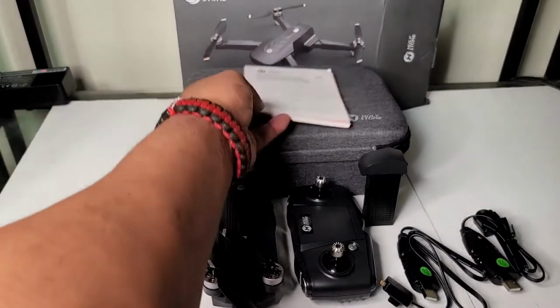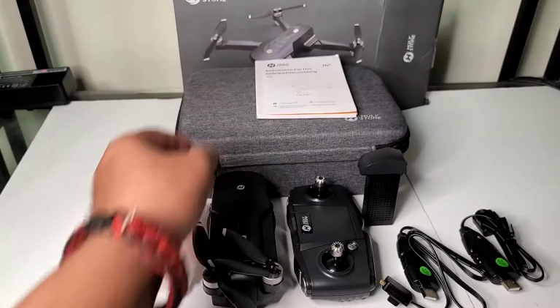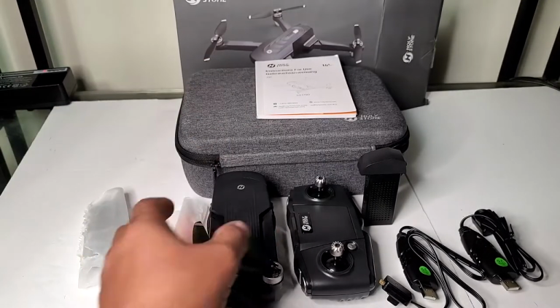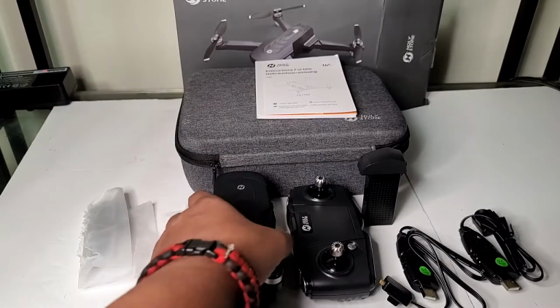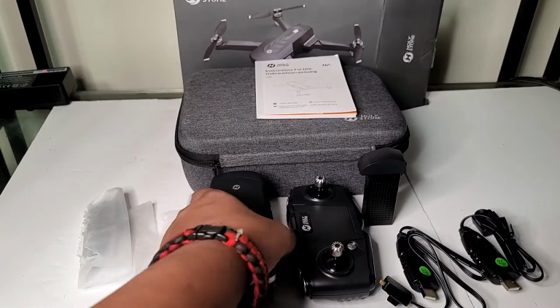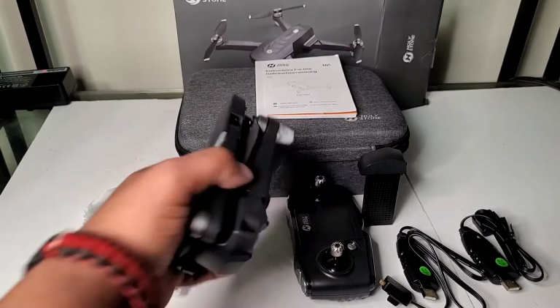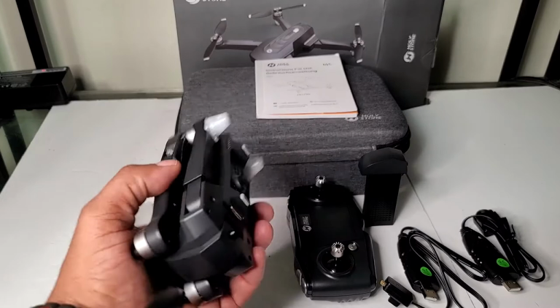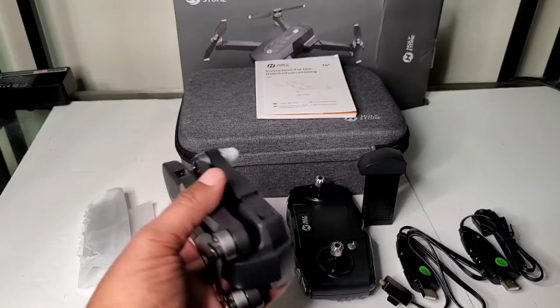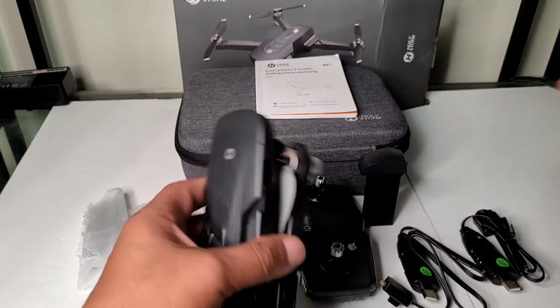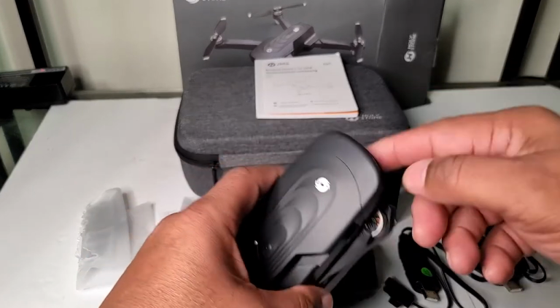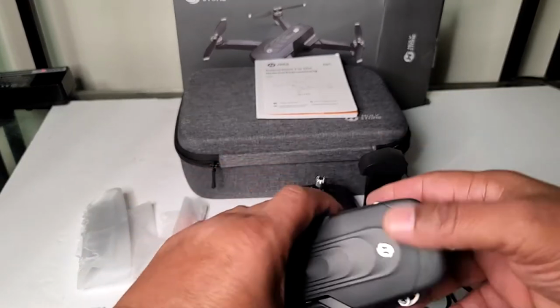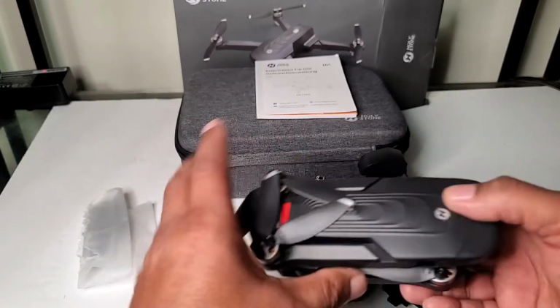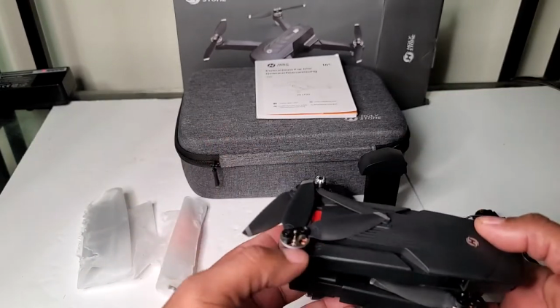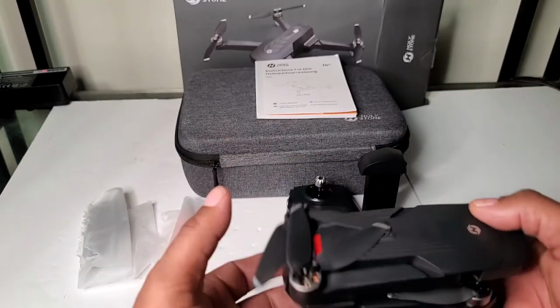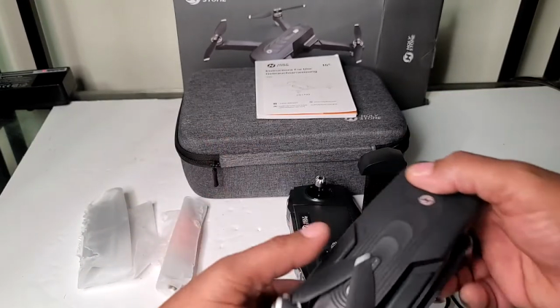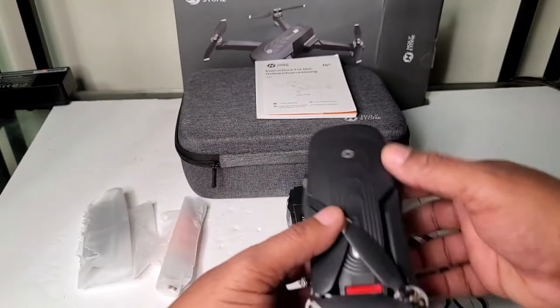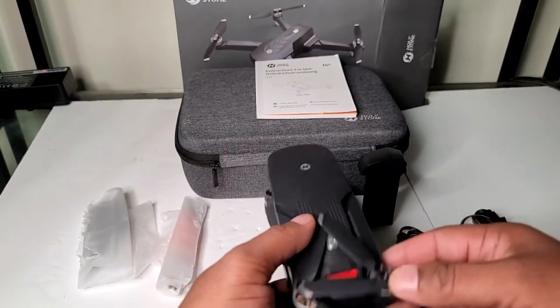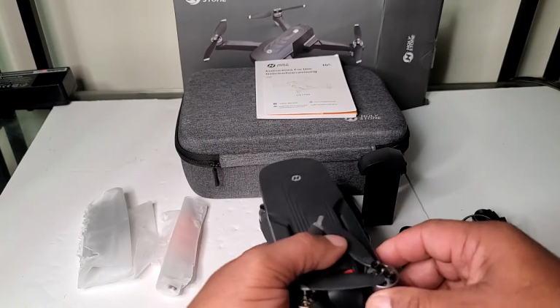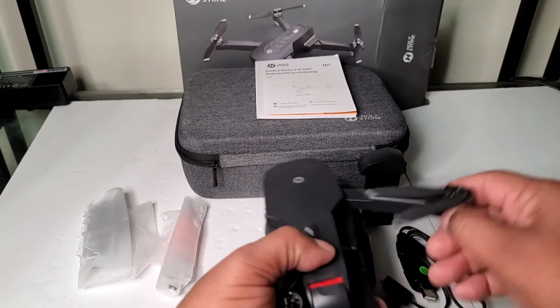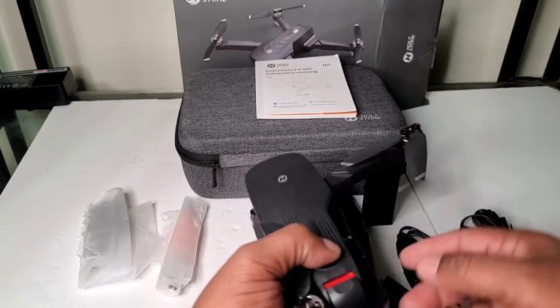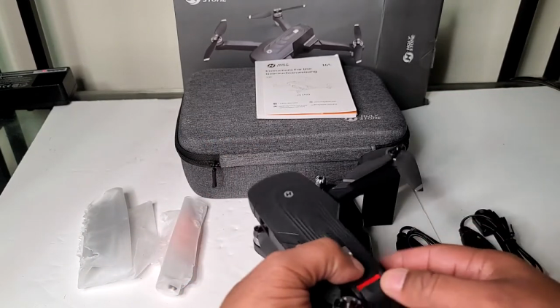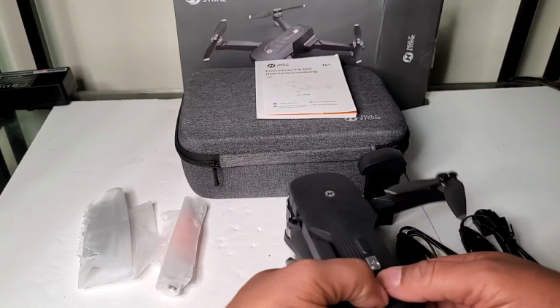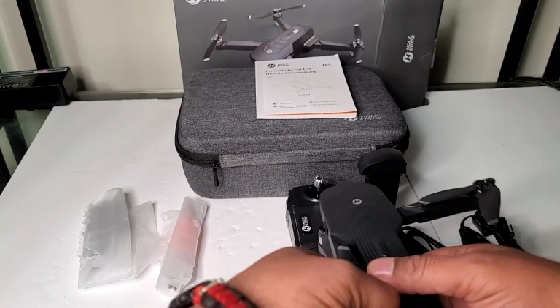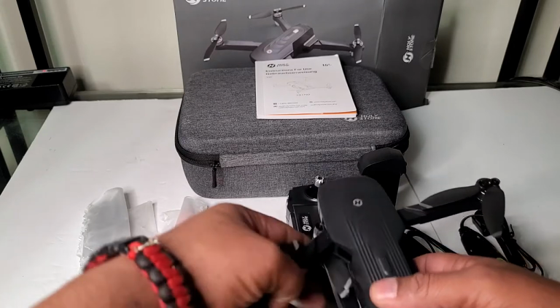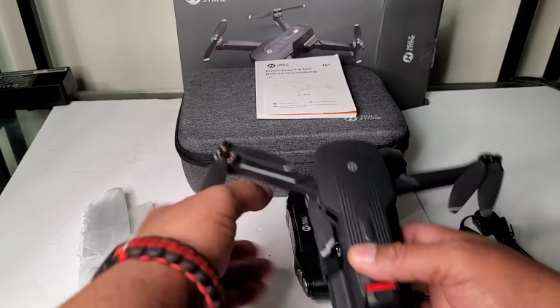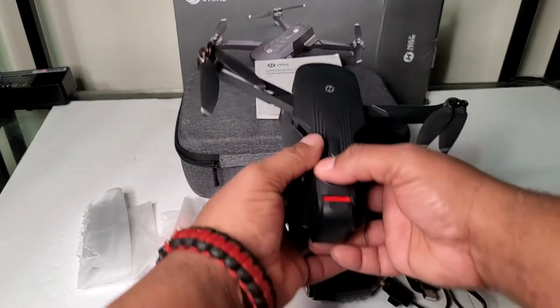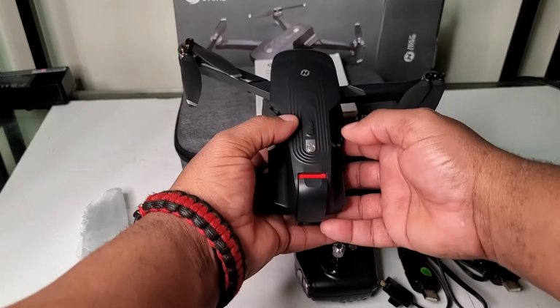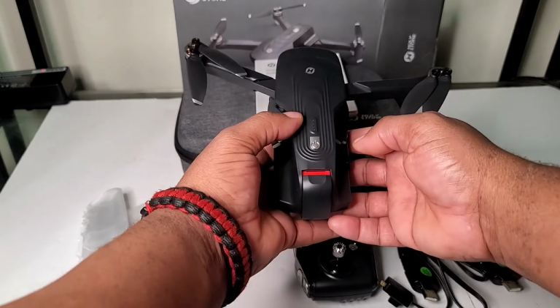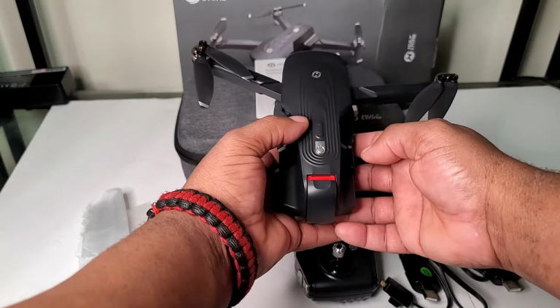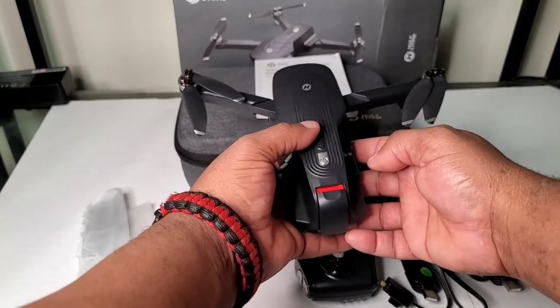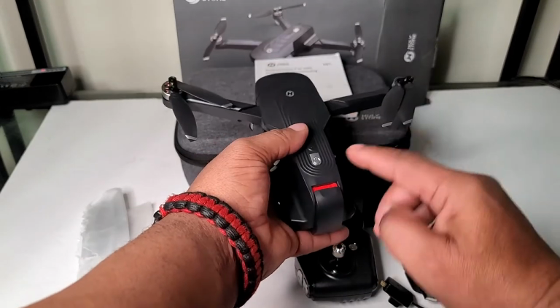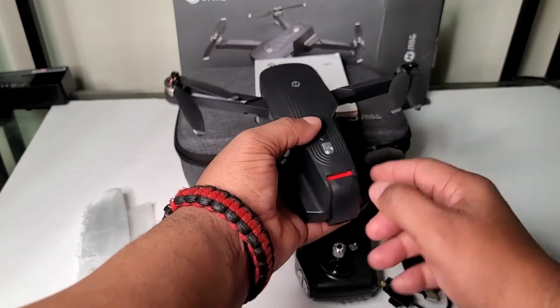Now, this drone does come with two batteries. The second battery is already inside of the drone, as you can see here.